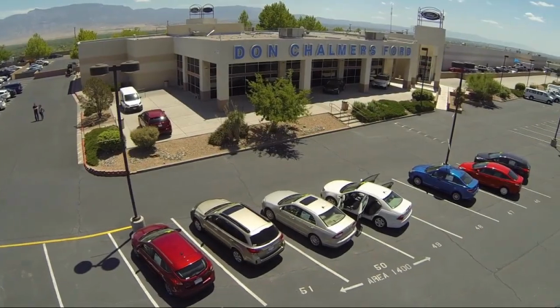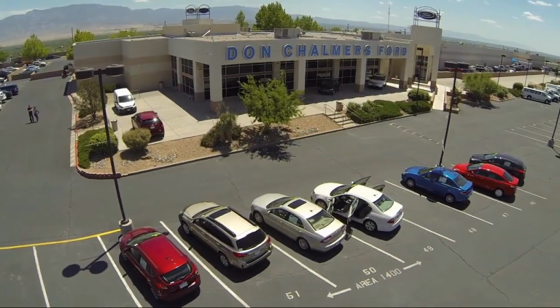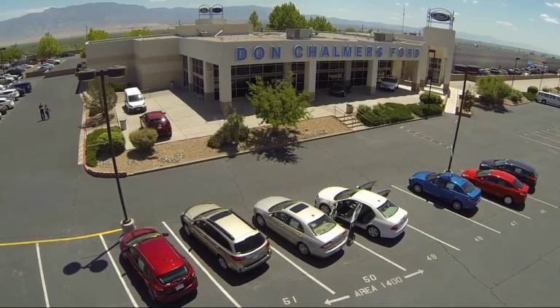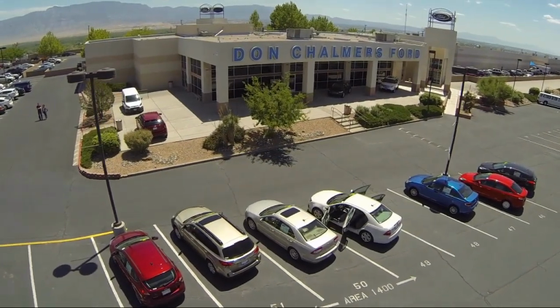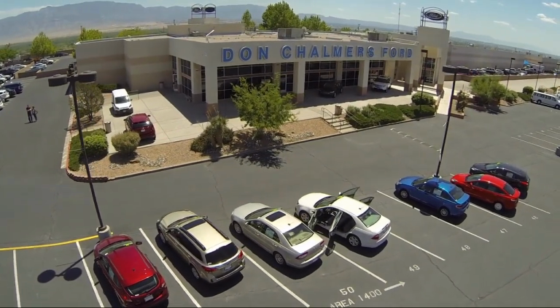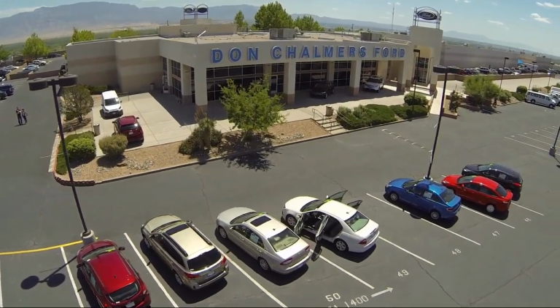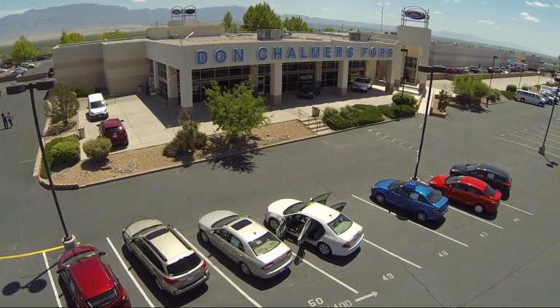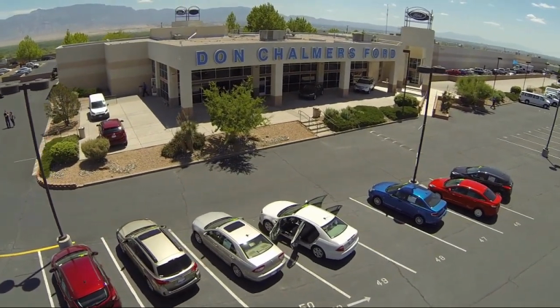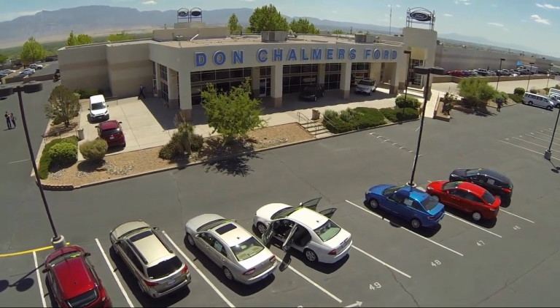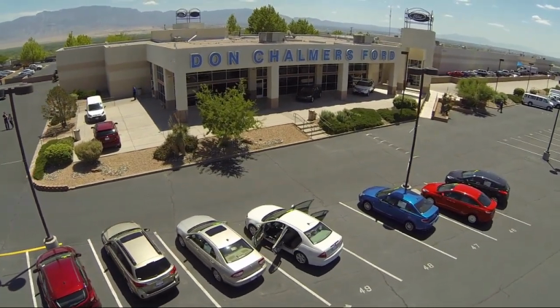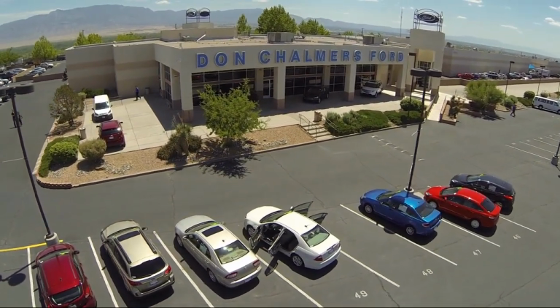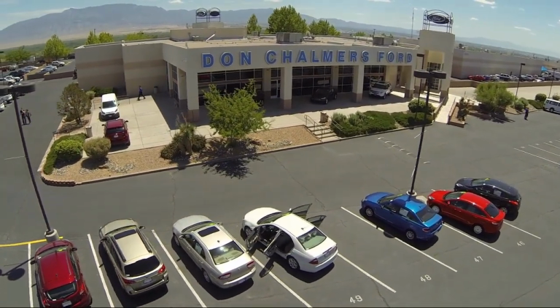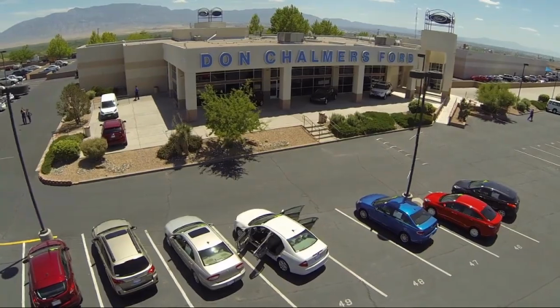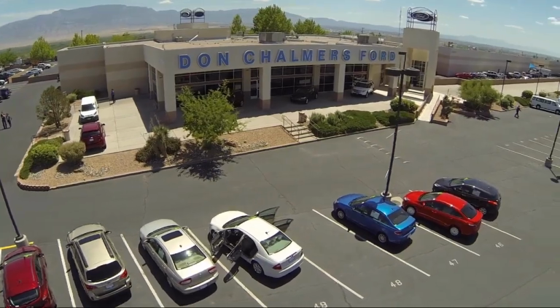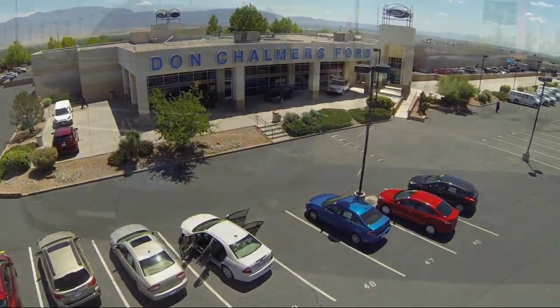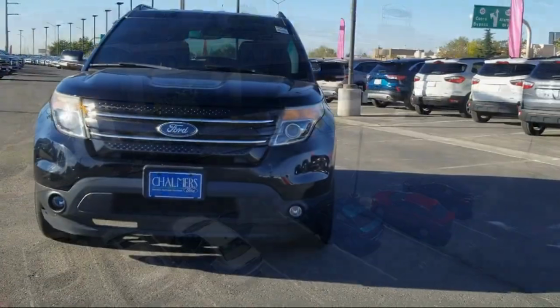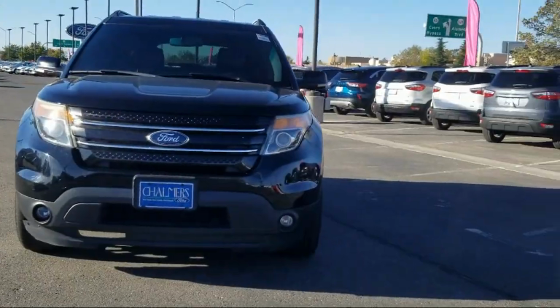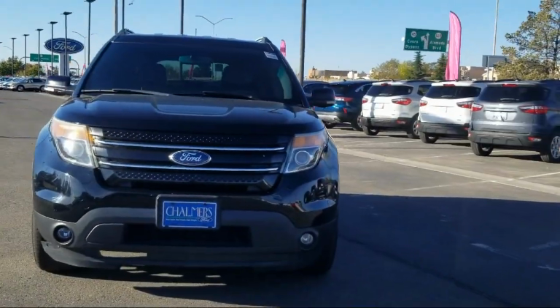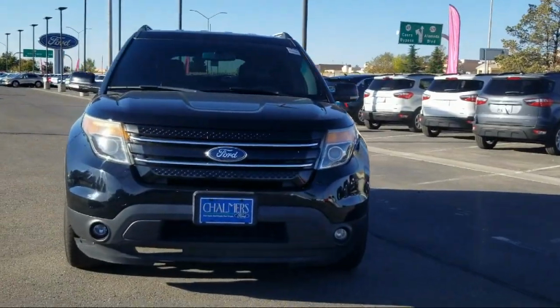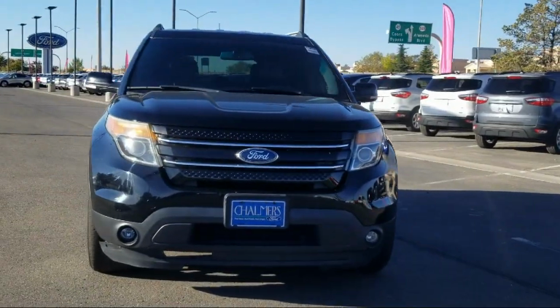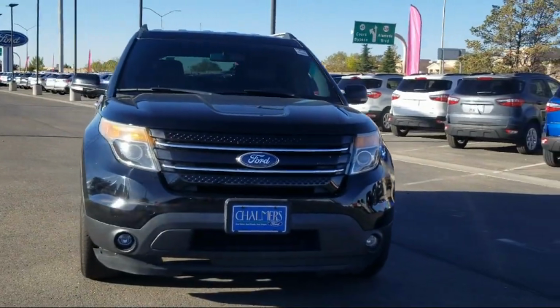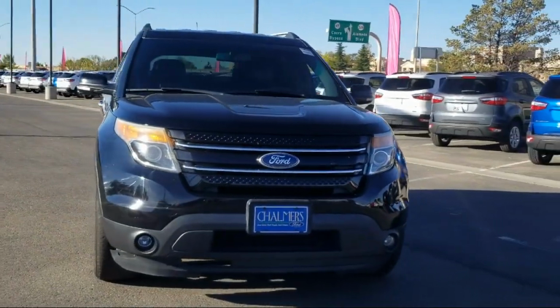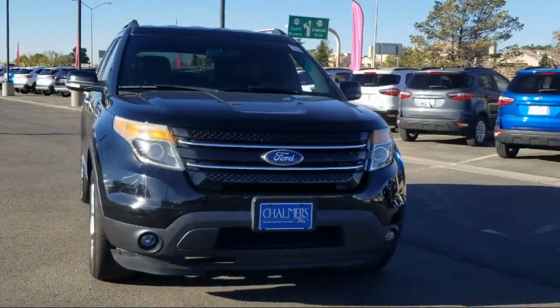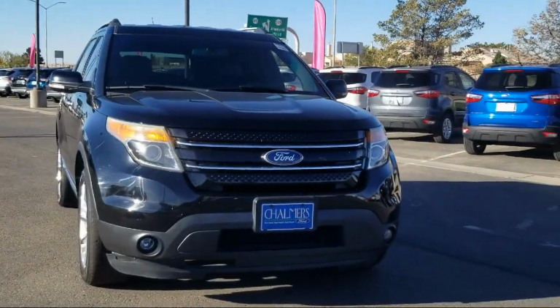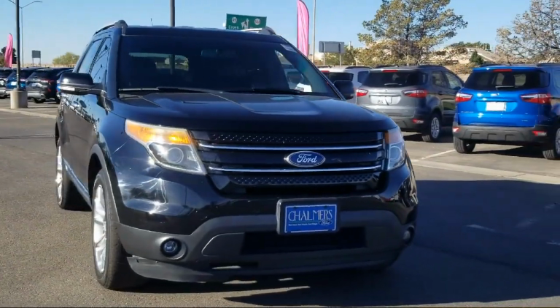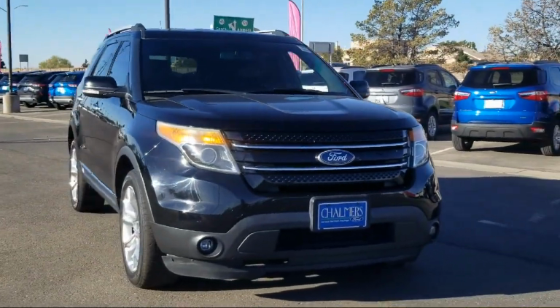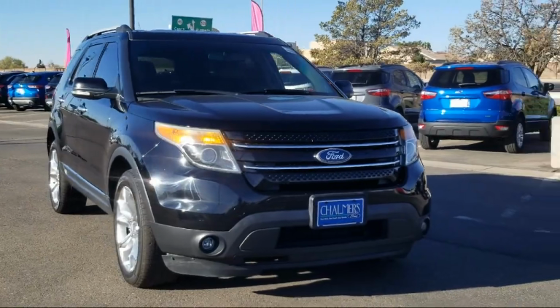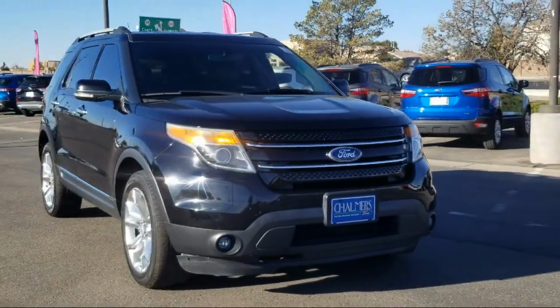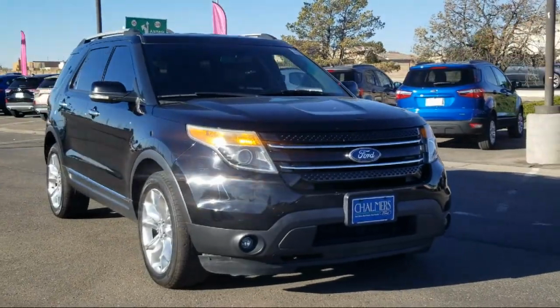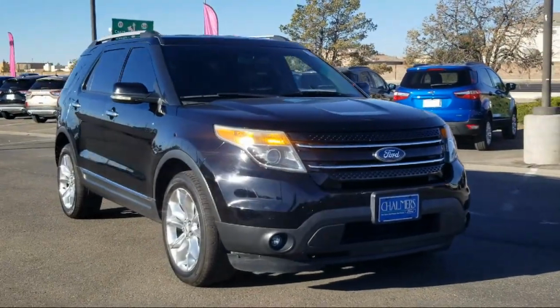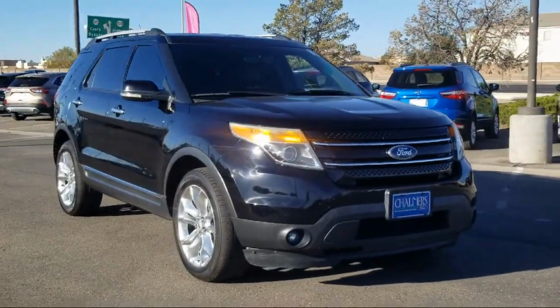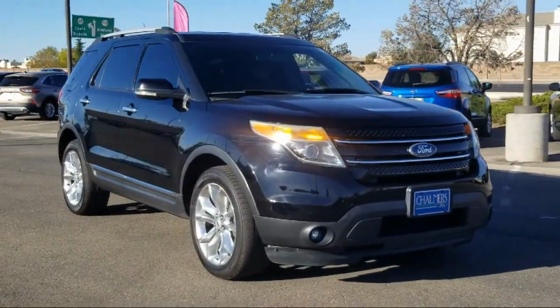Welcome to Don Chalmers Ford, and here's a look at another one of our vehicles from our great selection. It comes equipped with heated front seats, steering wheel controls, and Bluetooth smartphone integration.